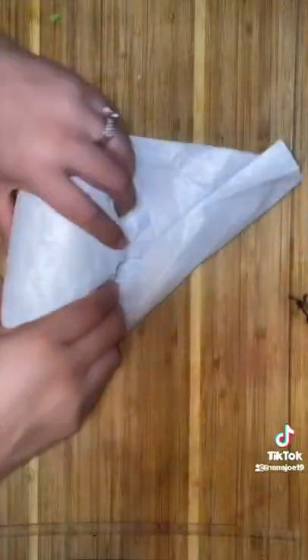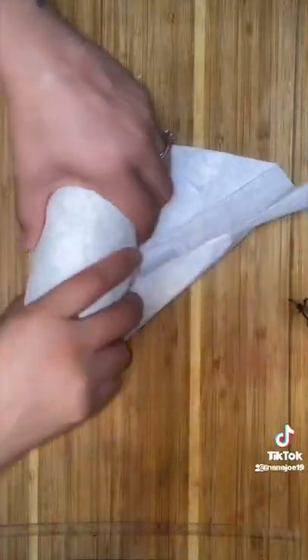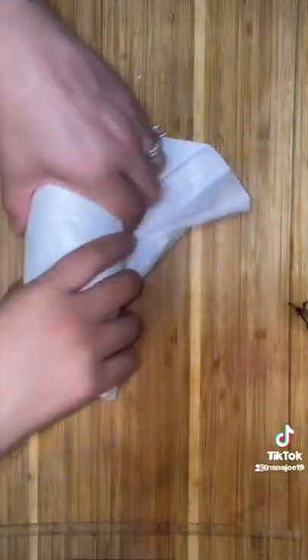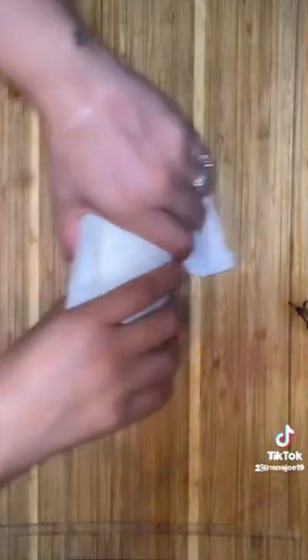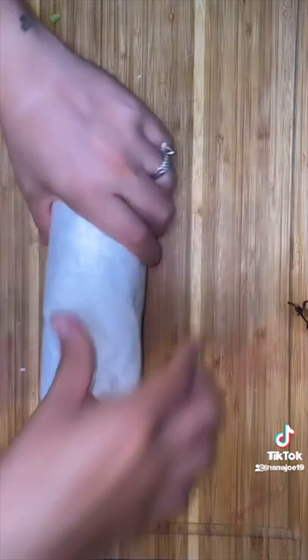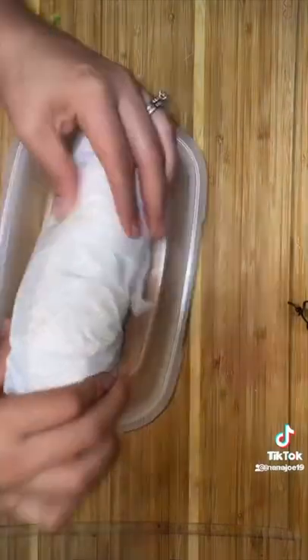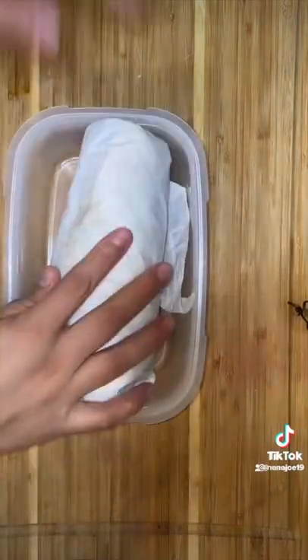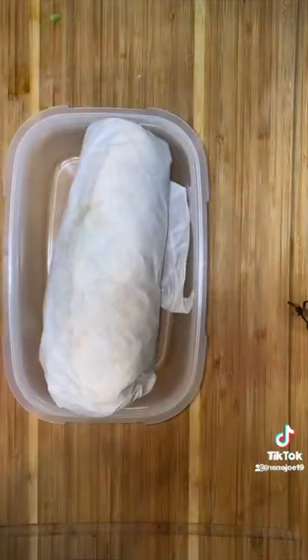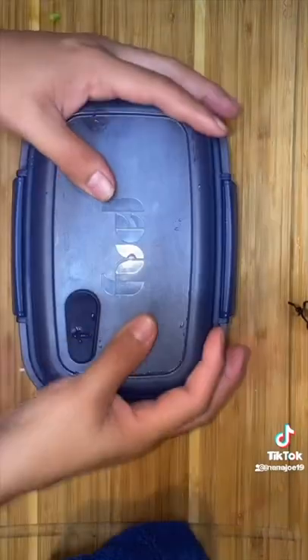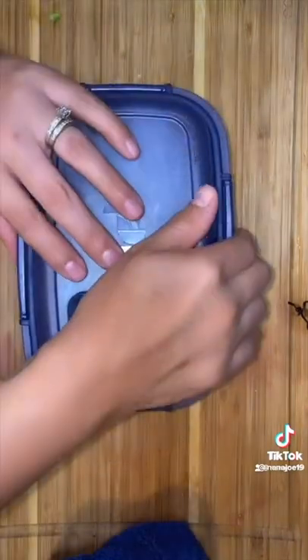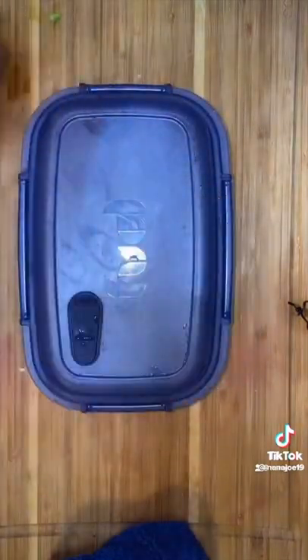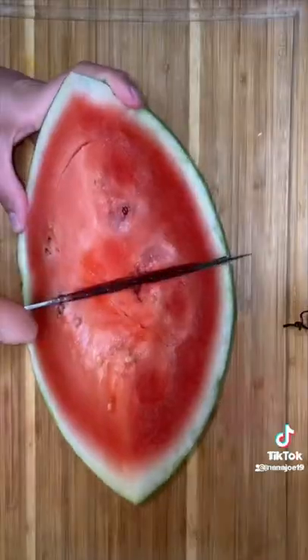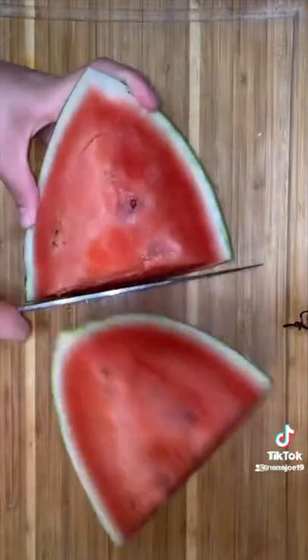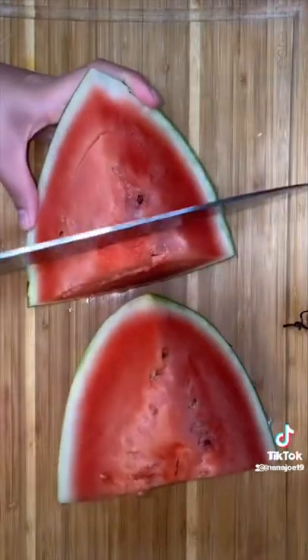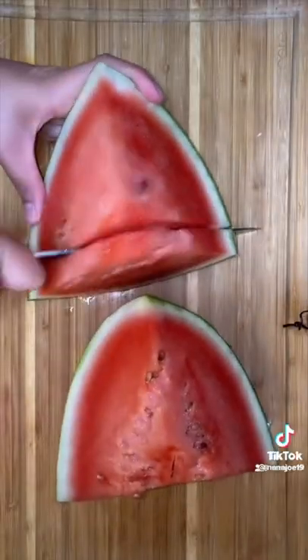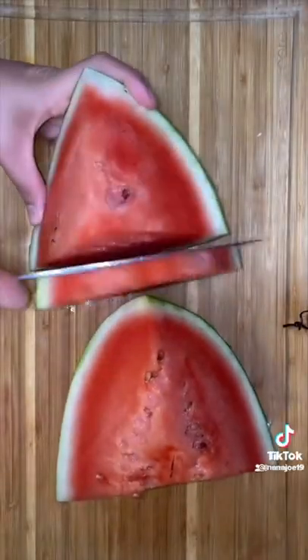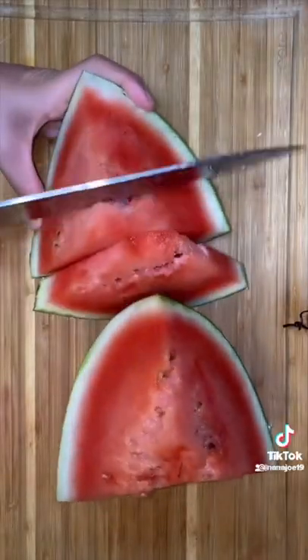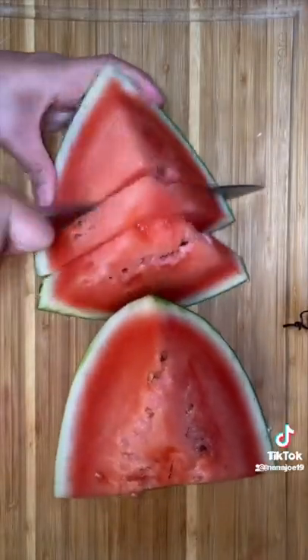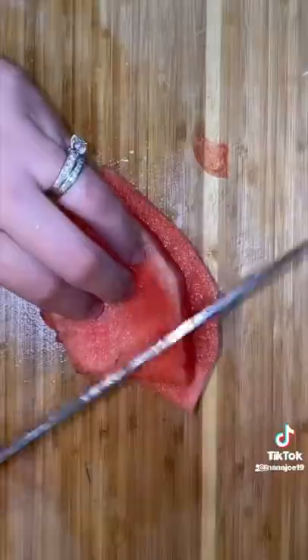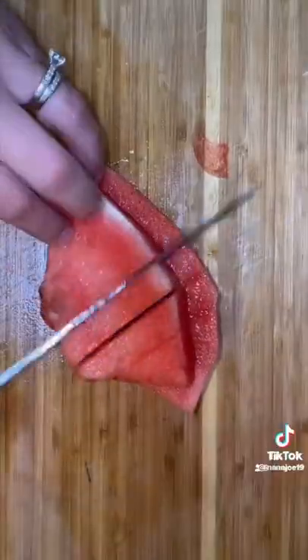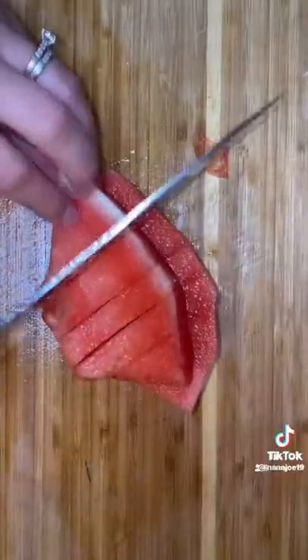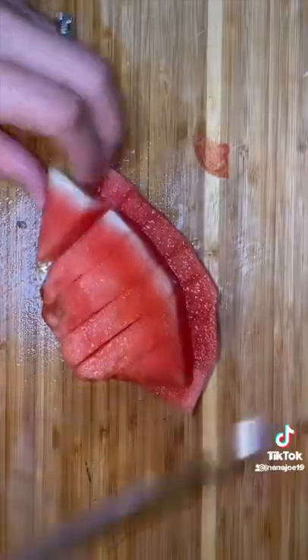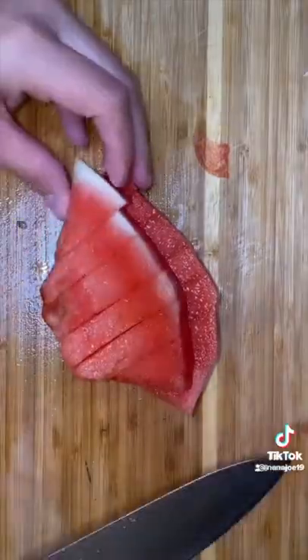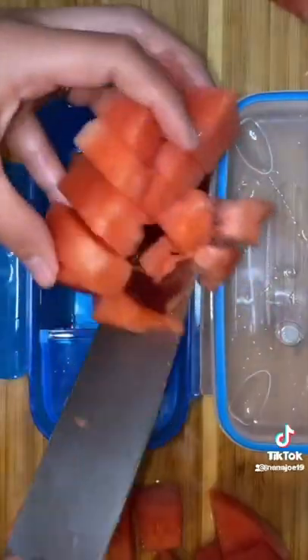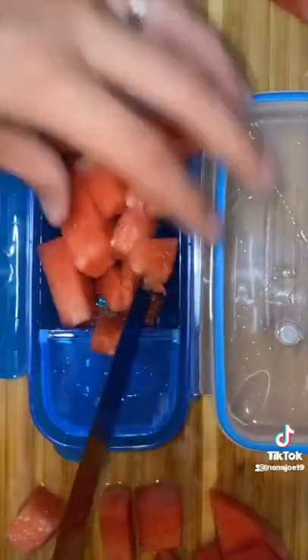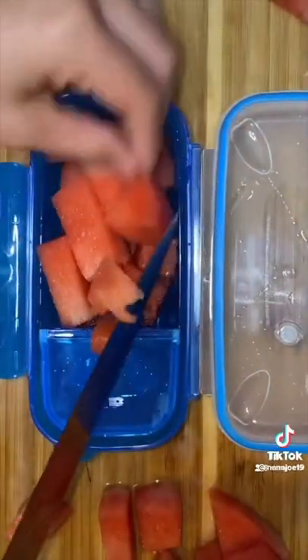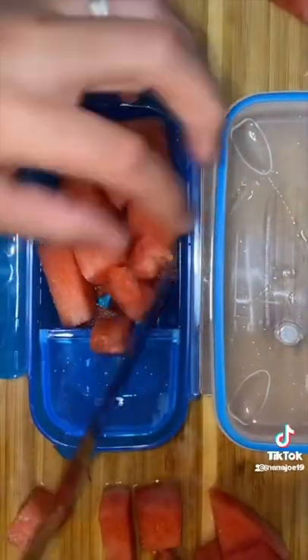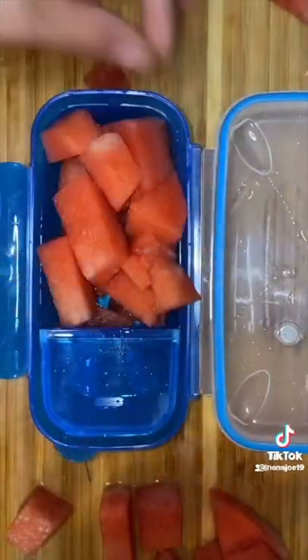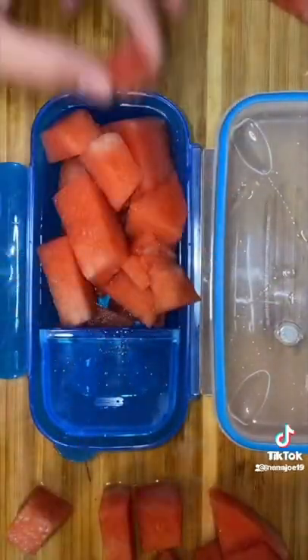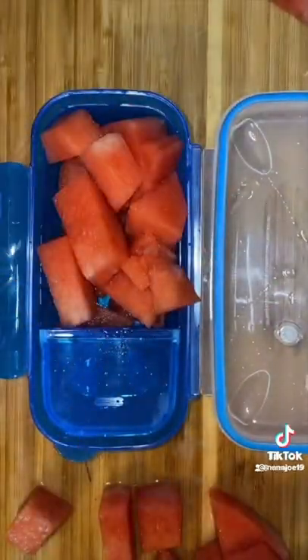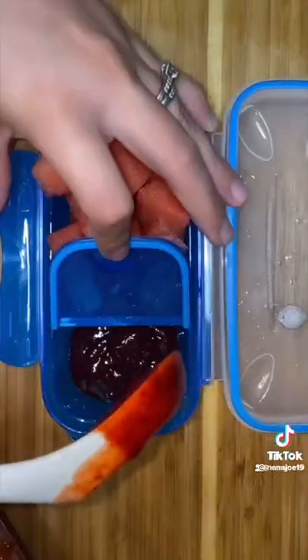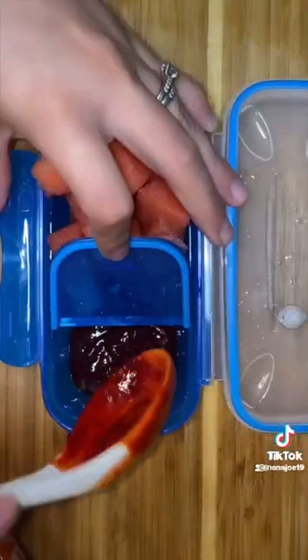Wrap it up in some parchment paper and then I put it in his little bento. For his fruit I'm gonna cut up some watermelon and put it in a cute new container that I got at Winco. I'm also gonna add some watermelon rim dip for dipping.